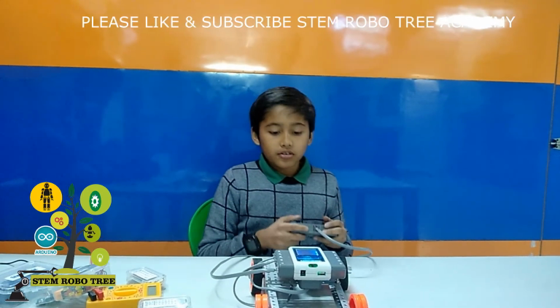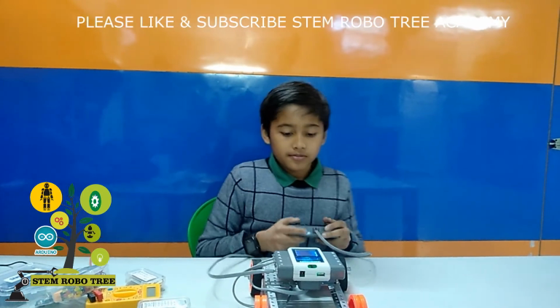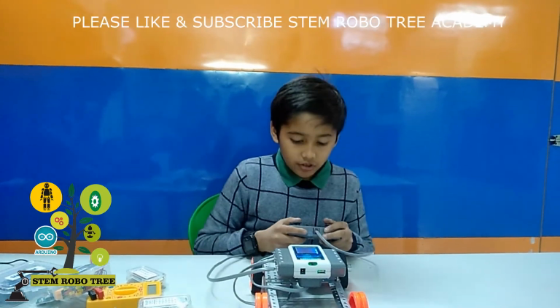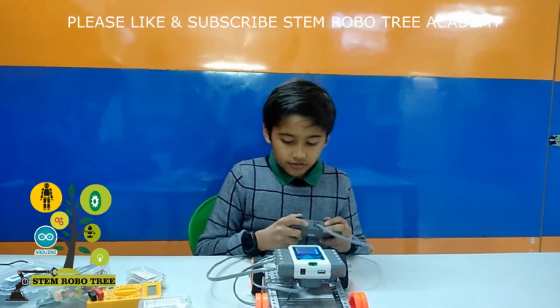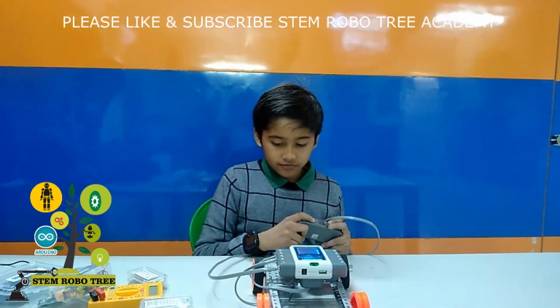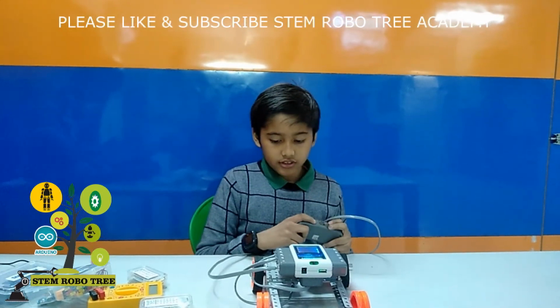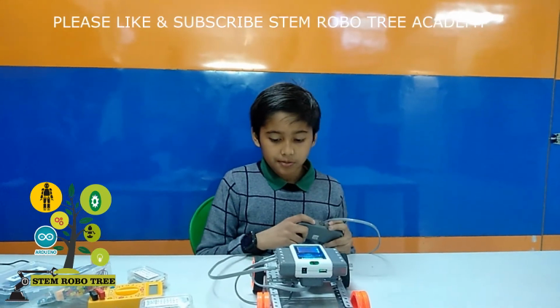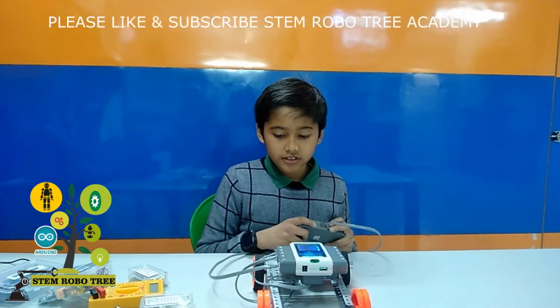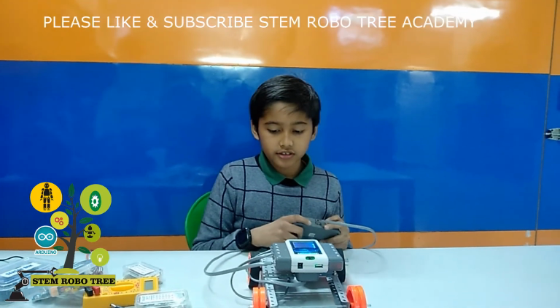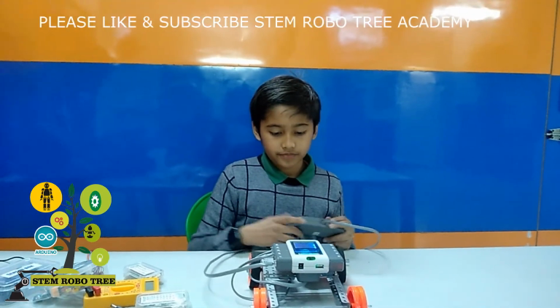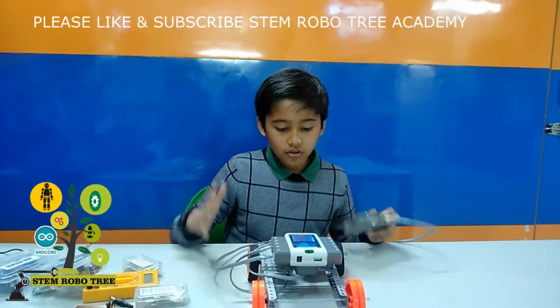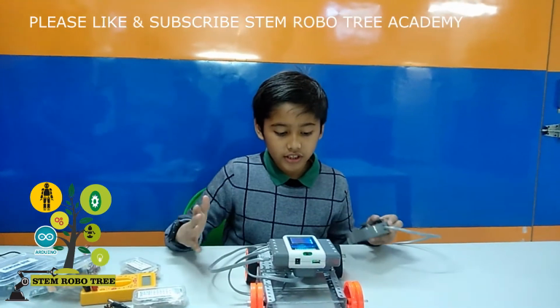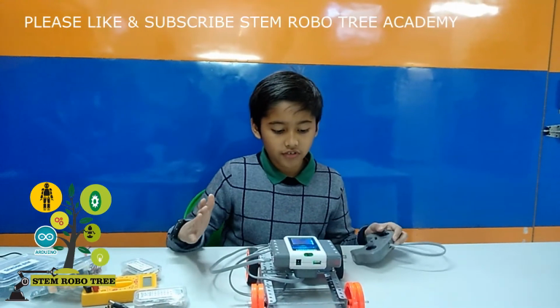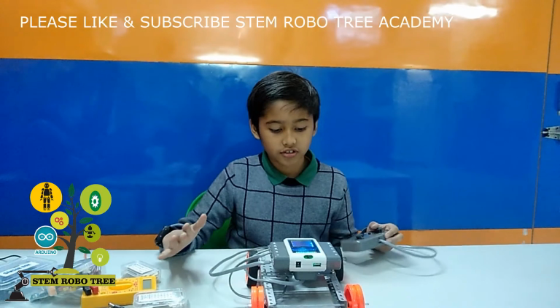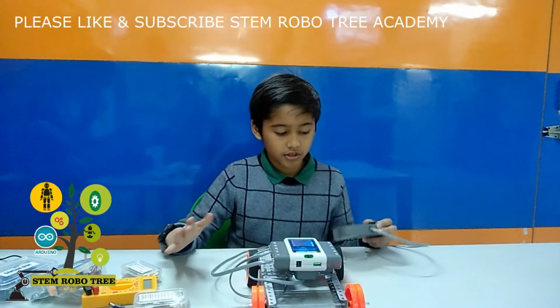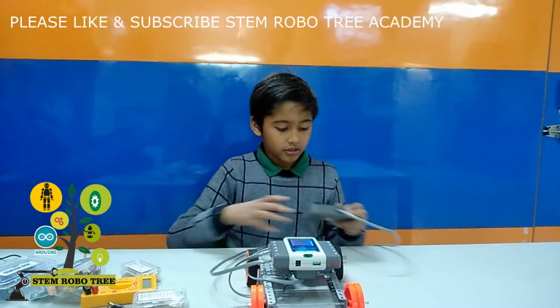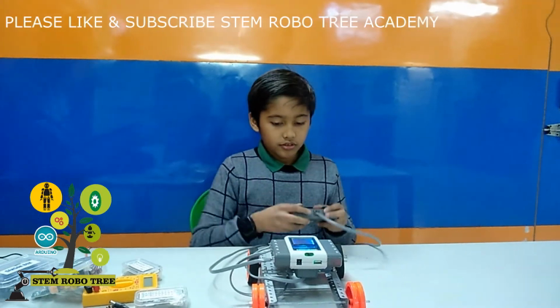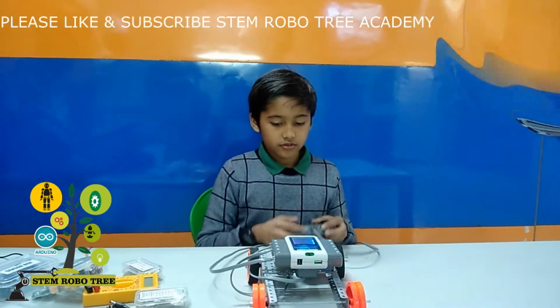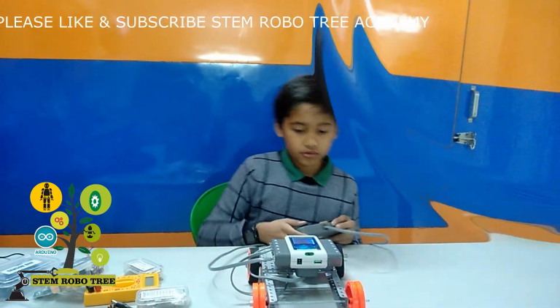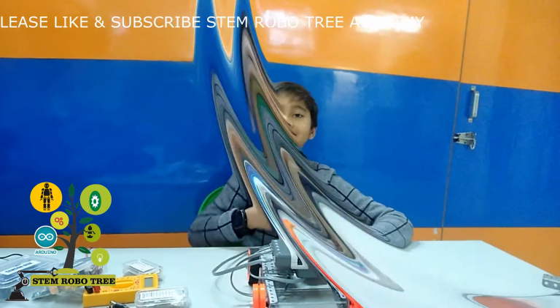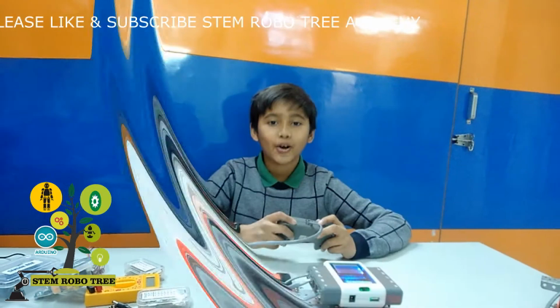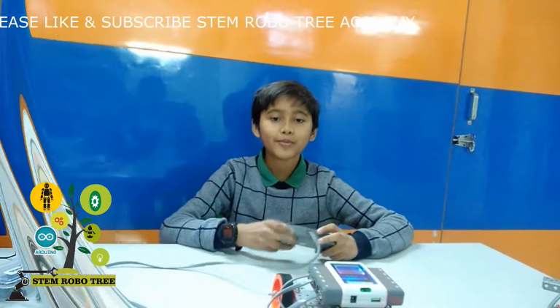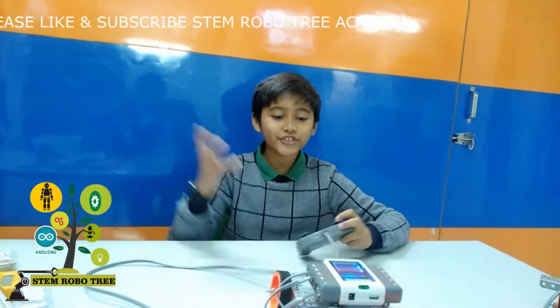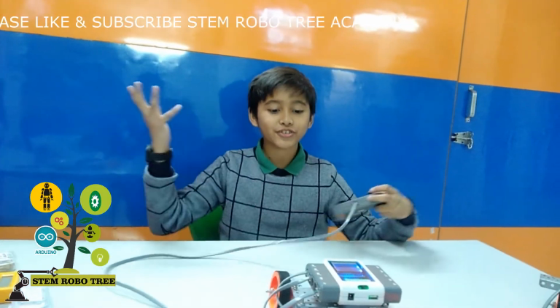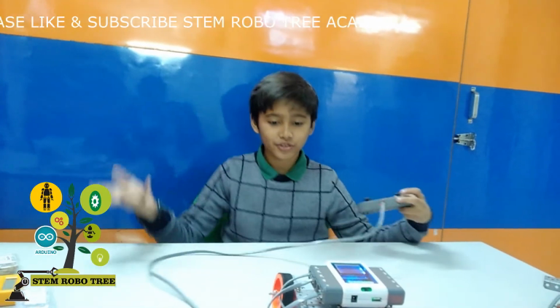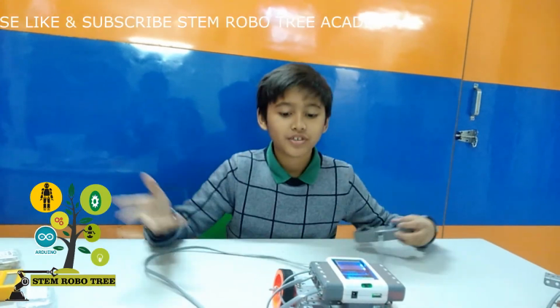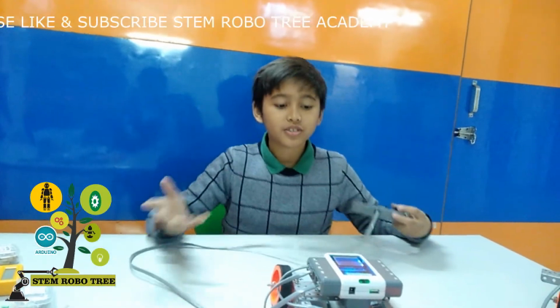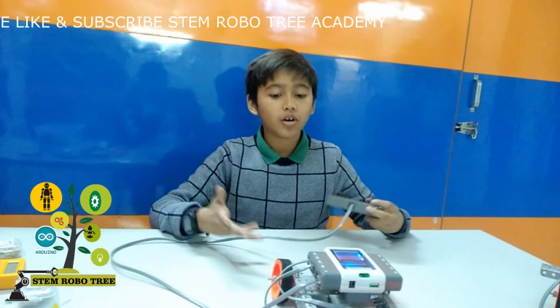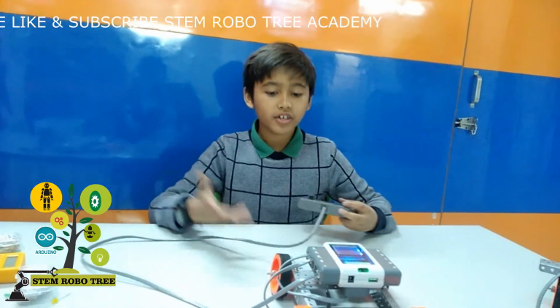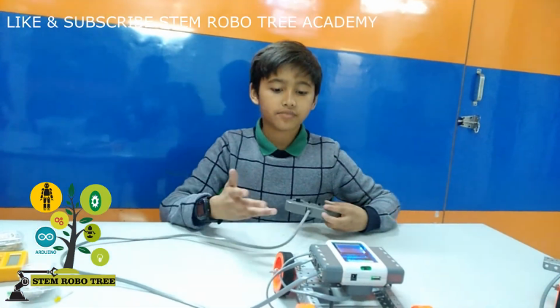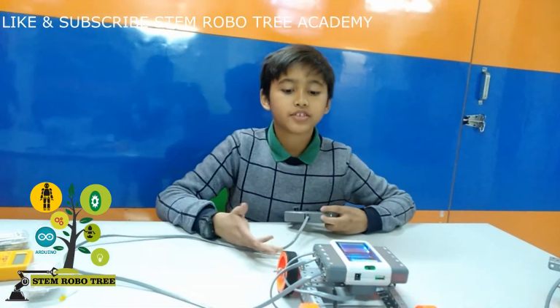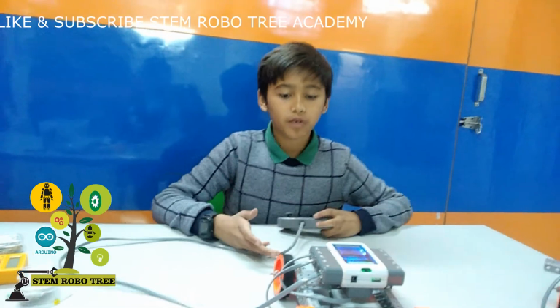Because of these parts, this whole thing is functional. Now I am going to show you the working of my robot.